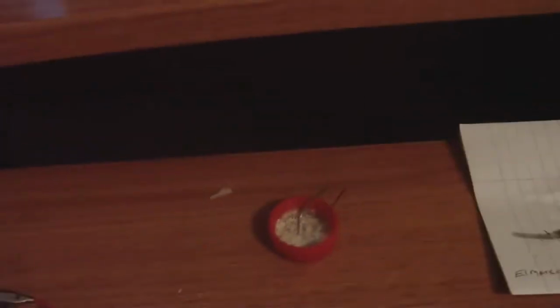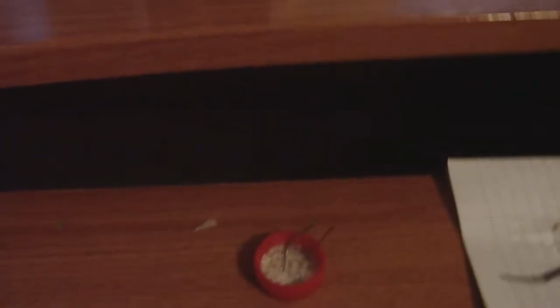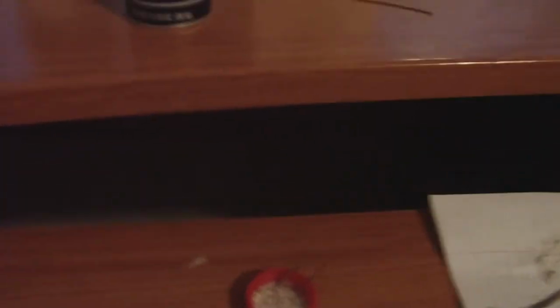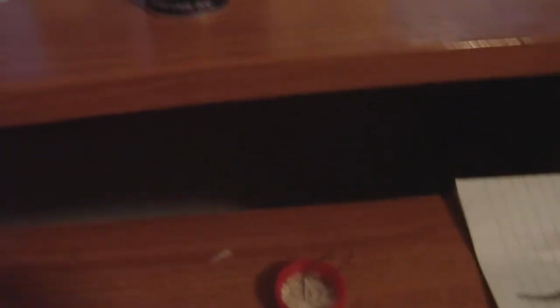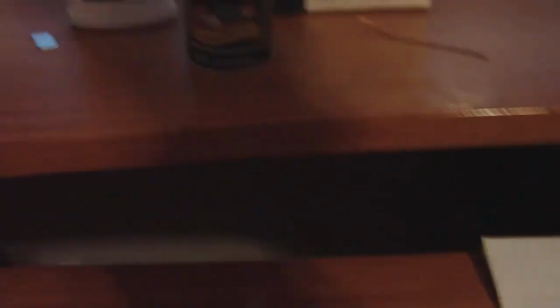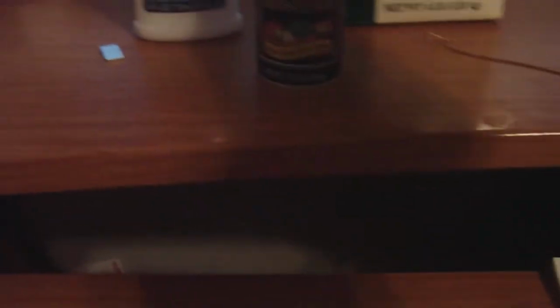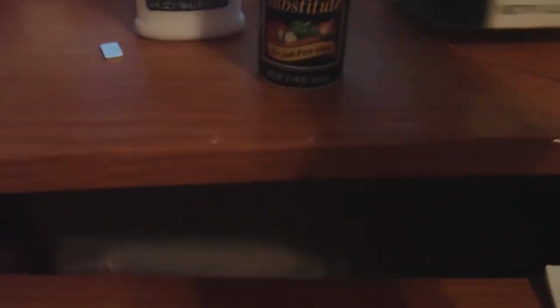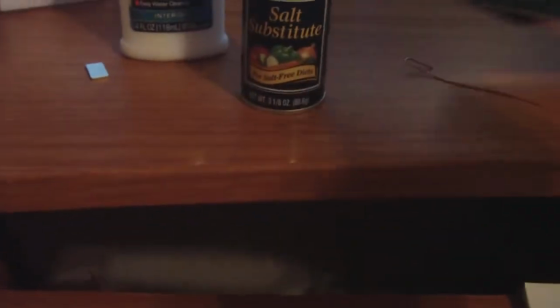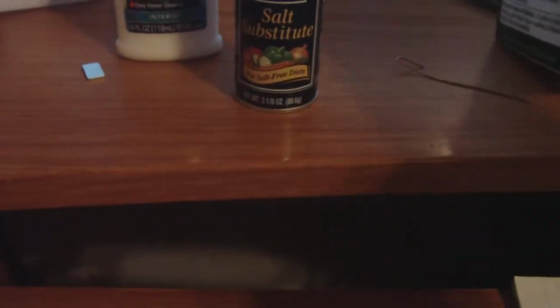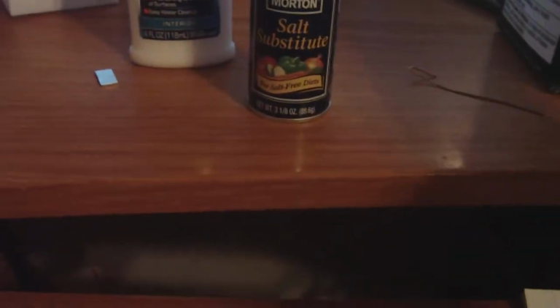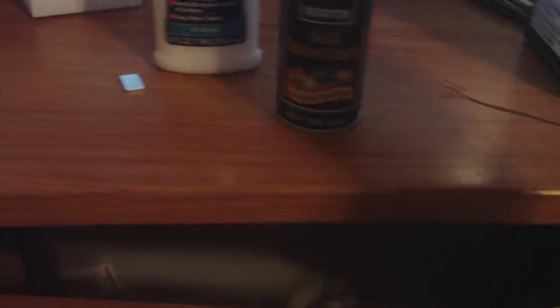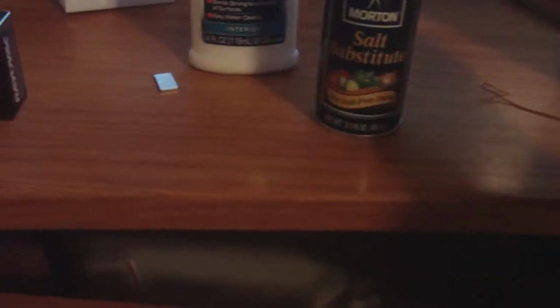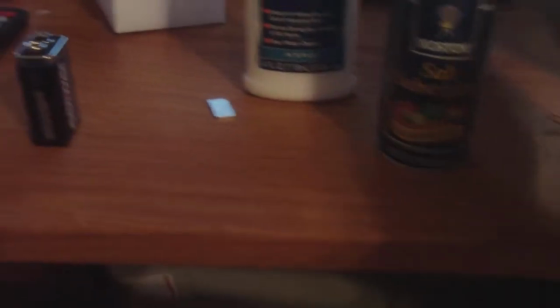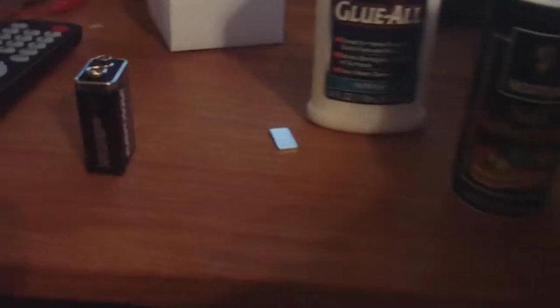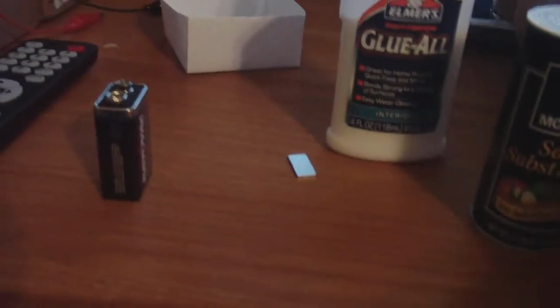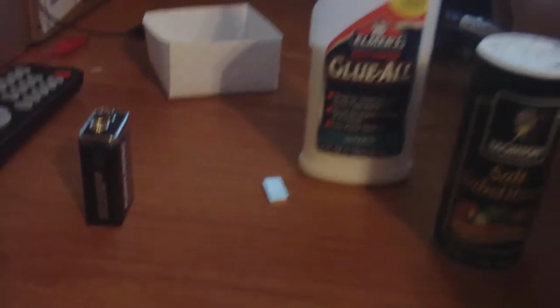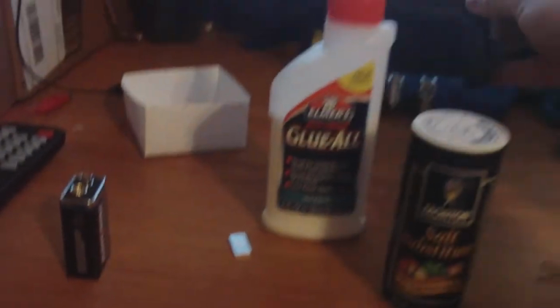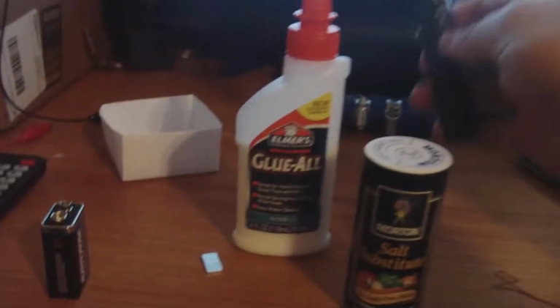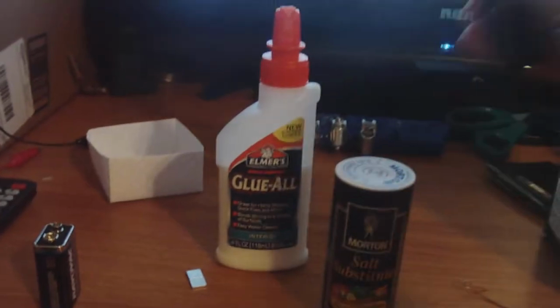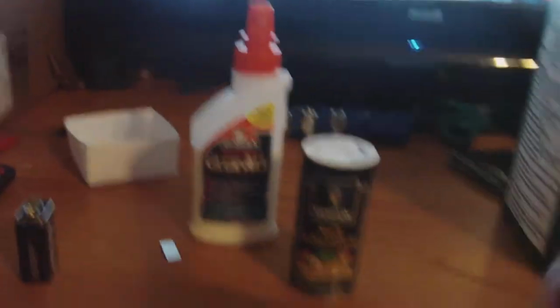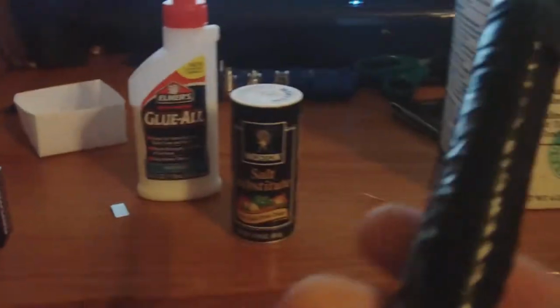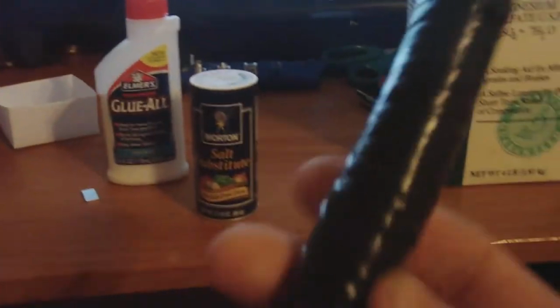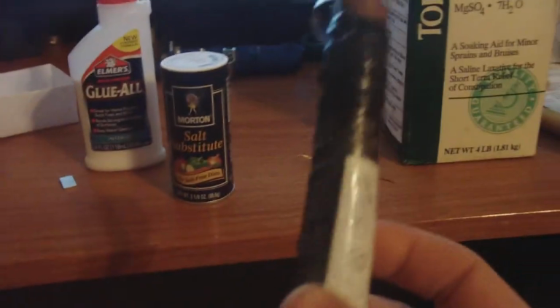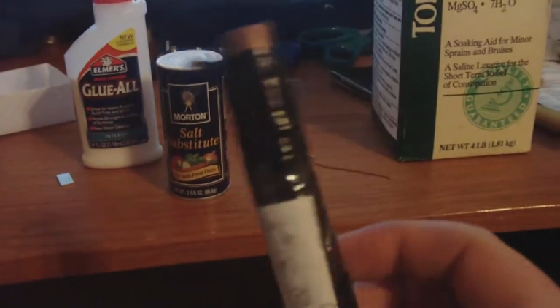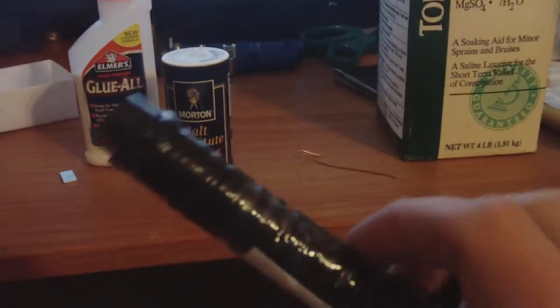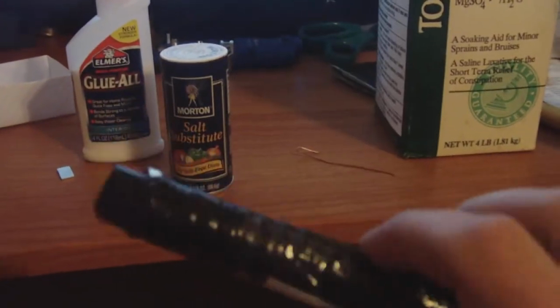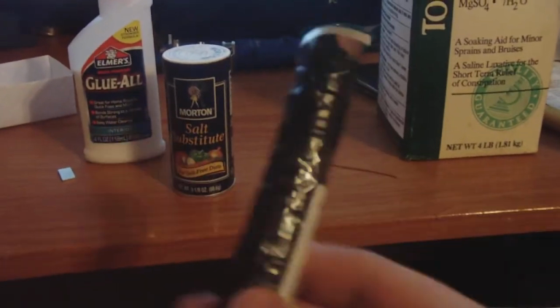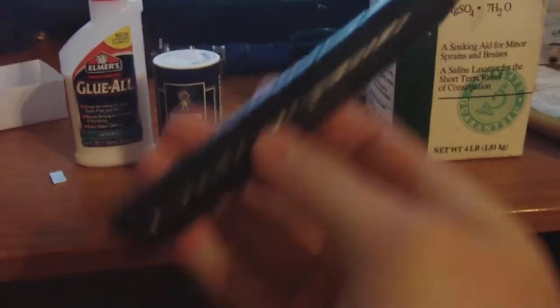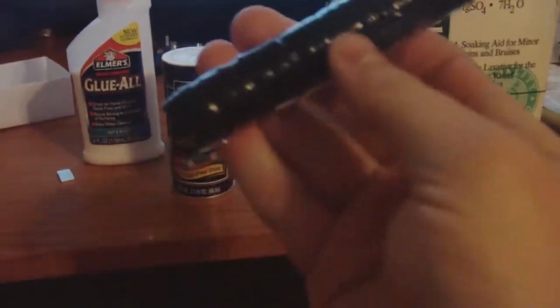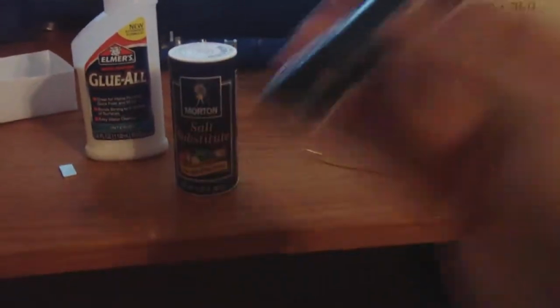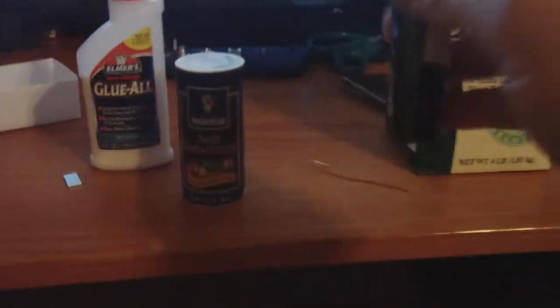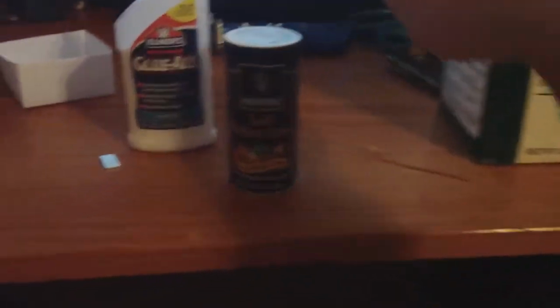I know some of you are probably saying that it's the water from the air. Well, that's why I wrap them up in electrical tape and spray paint them.